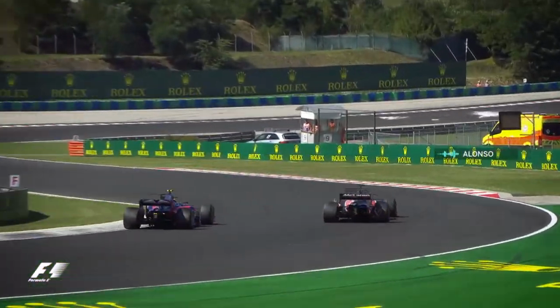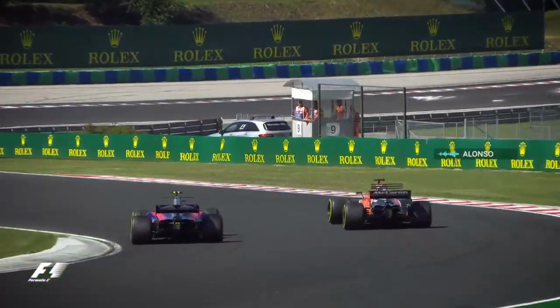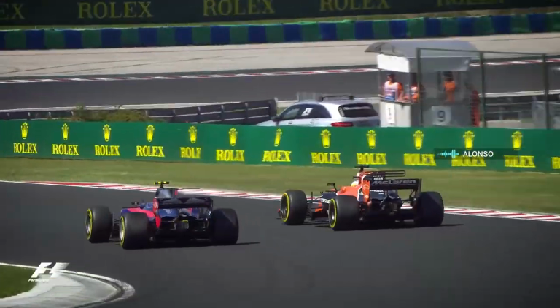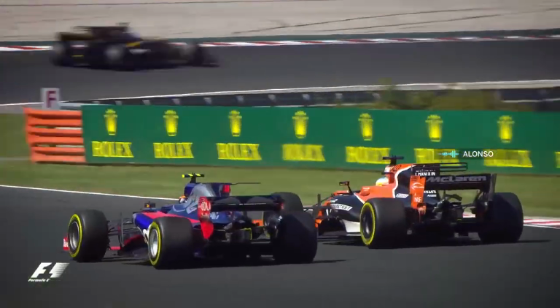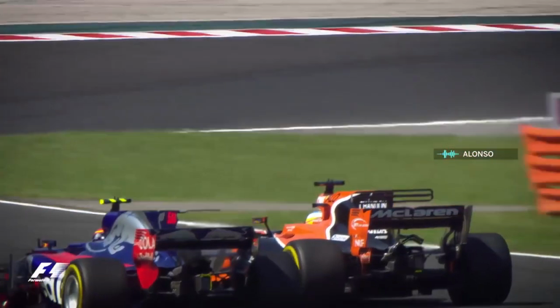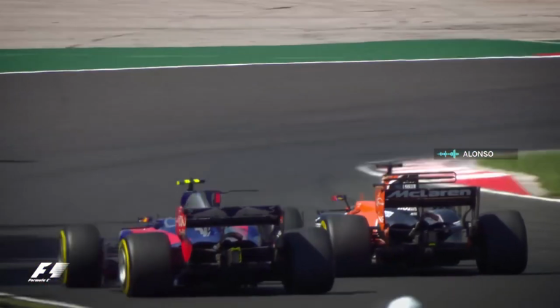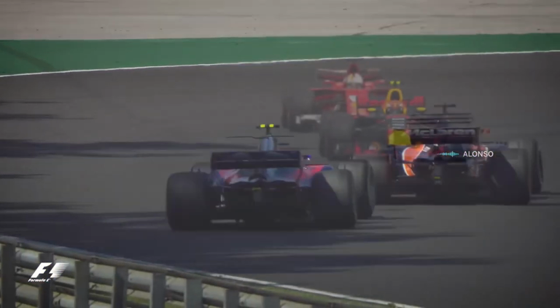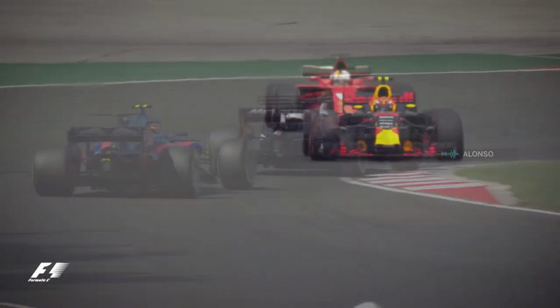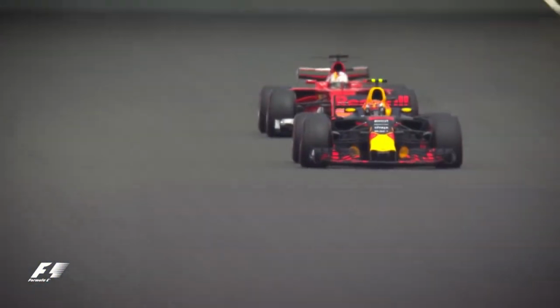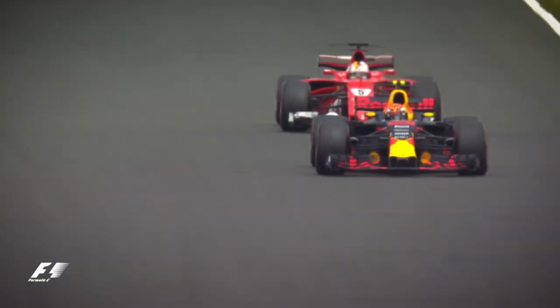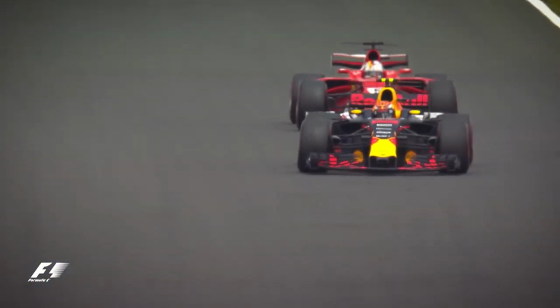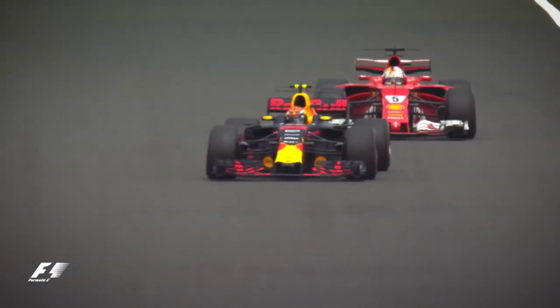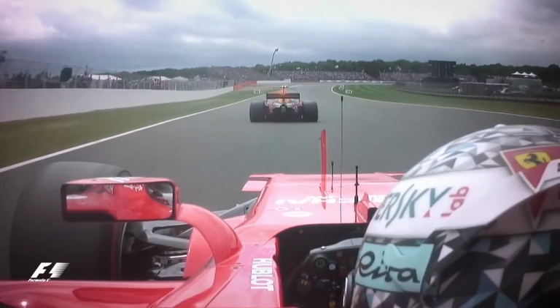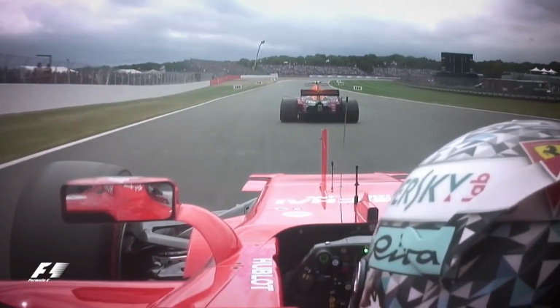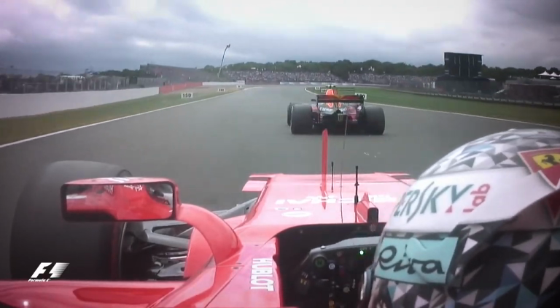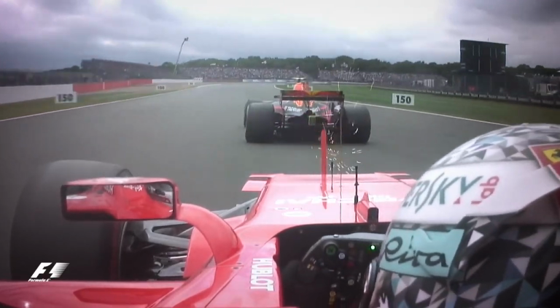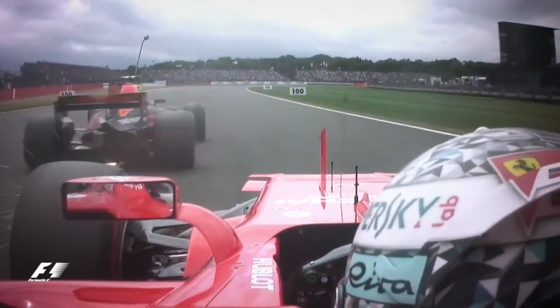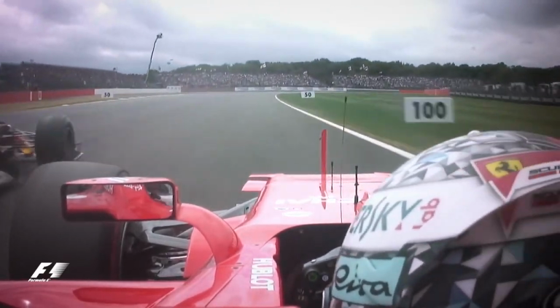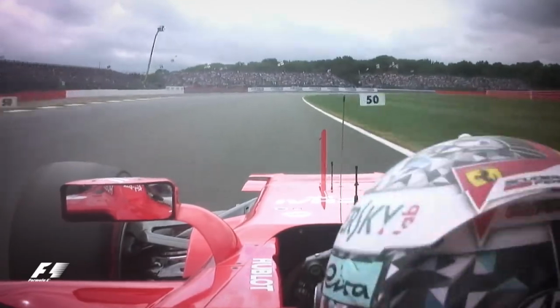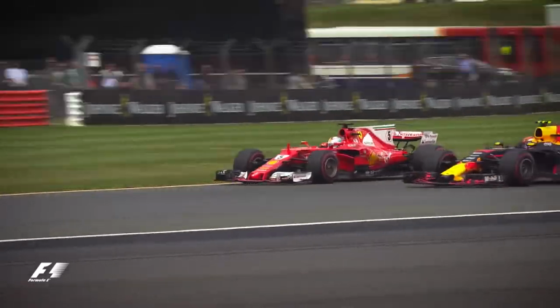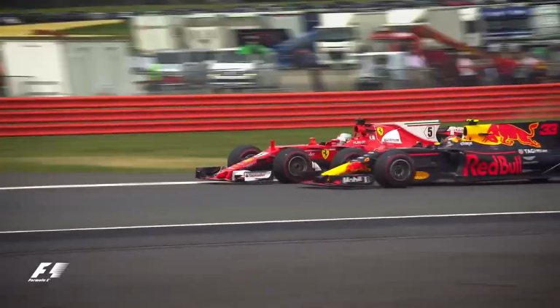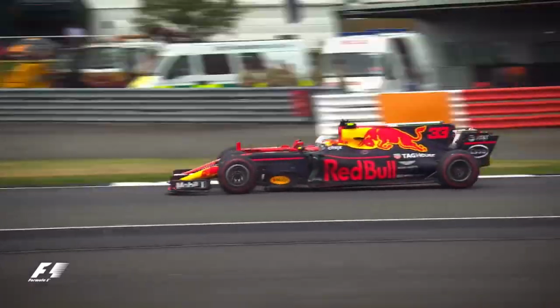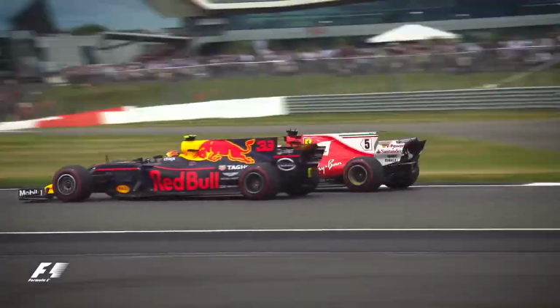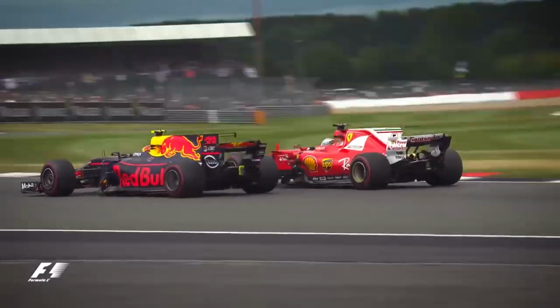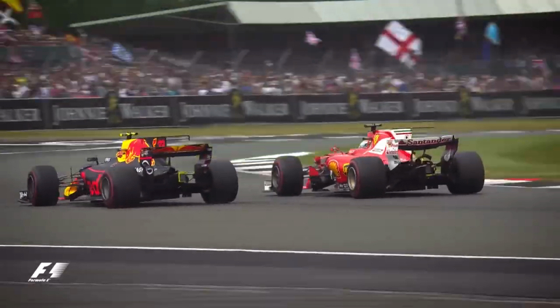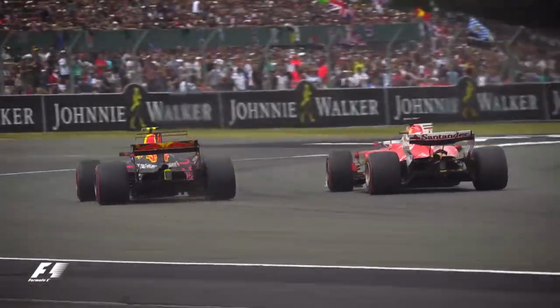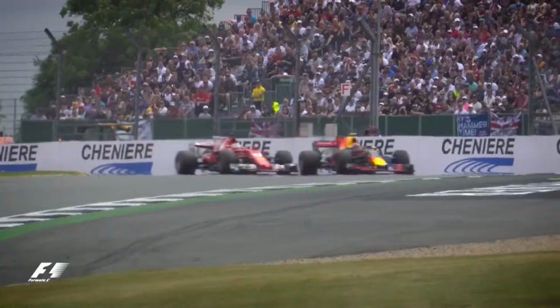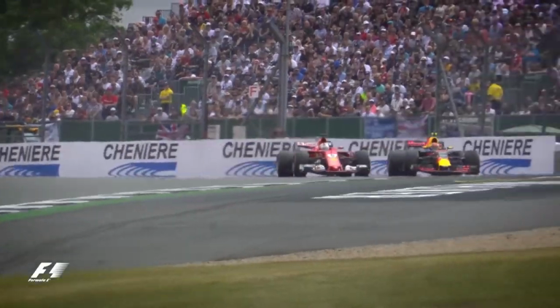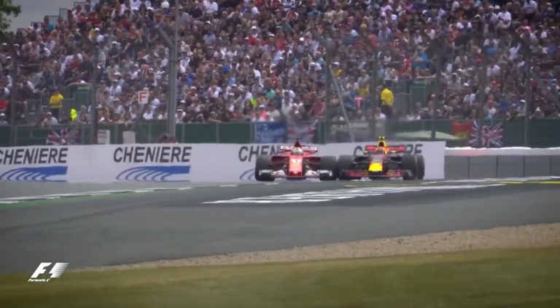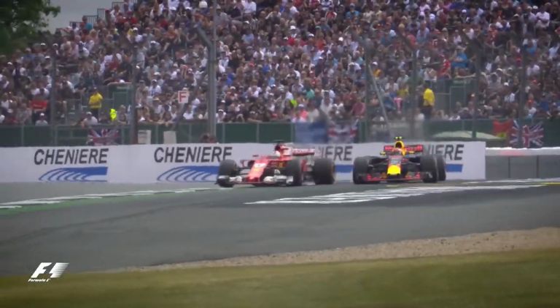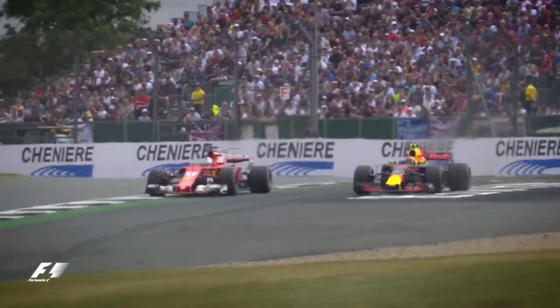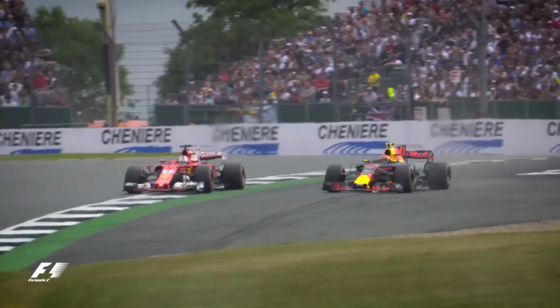The gap is still very close behind. Another move on Verstappen — is he close enough? Is he close enough? He's gaining, he's going down the inside. Sebastian Vettel through Stowe — has Vettel made that move on Verstappen?